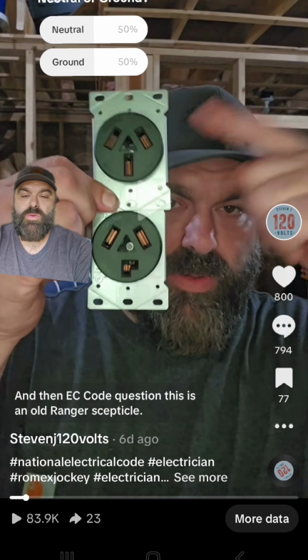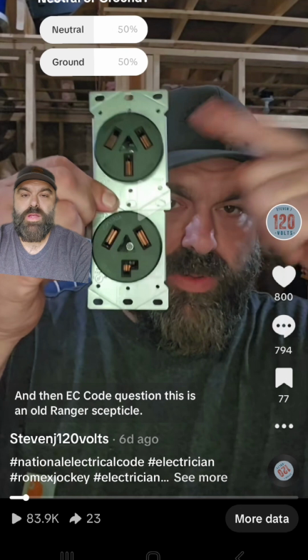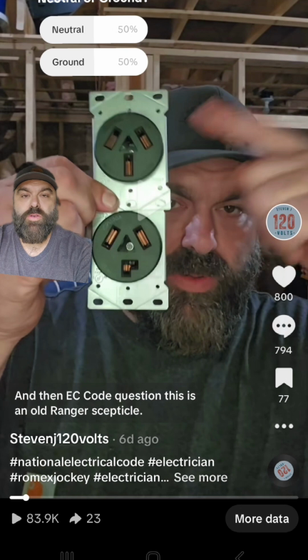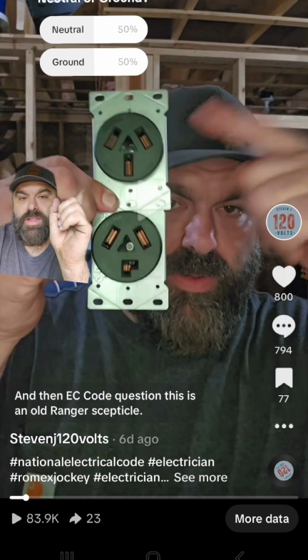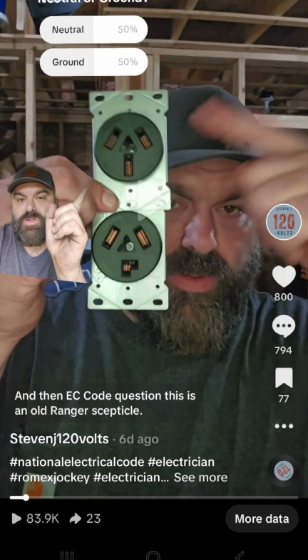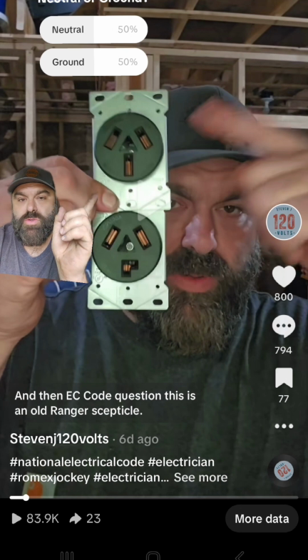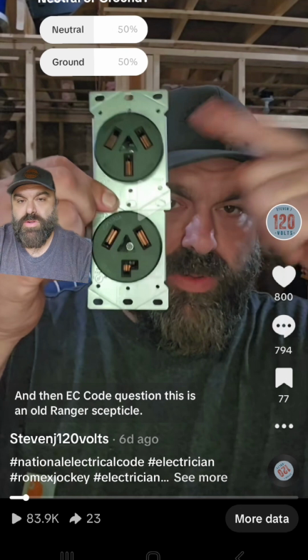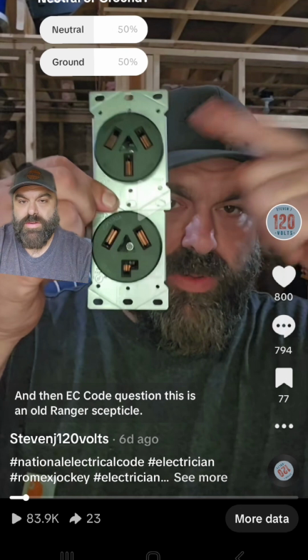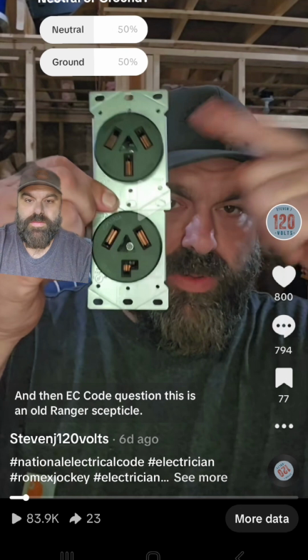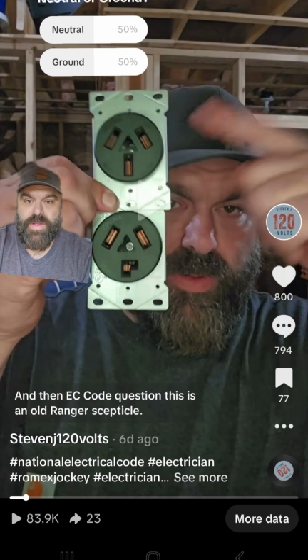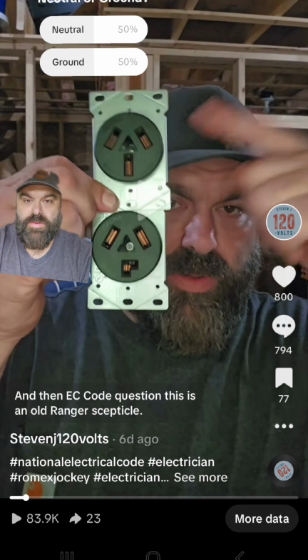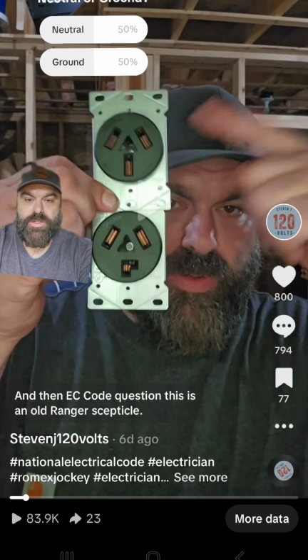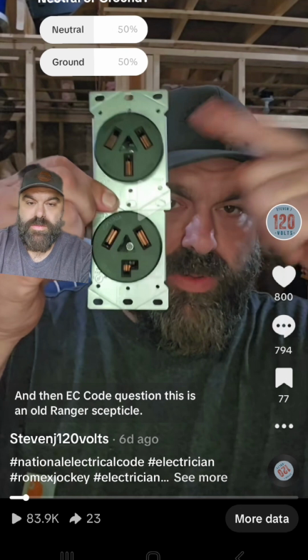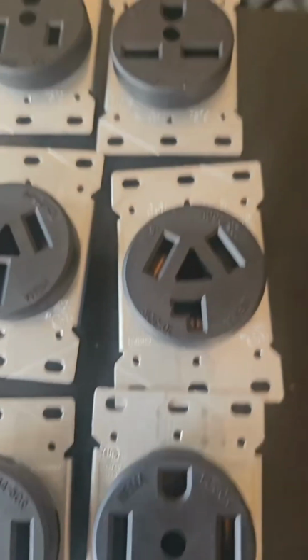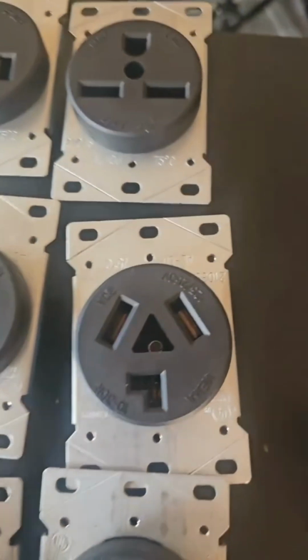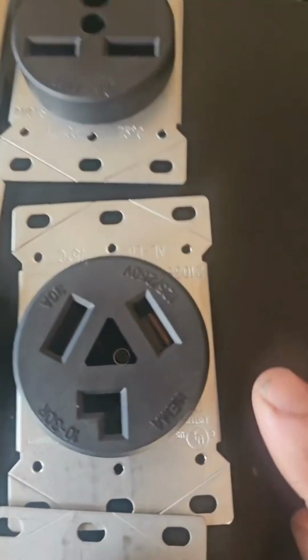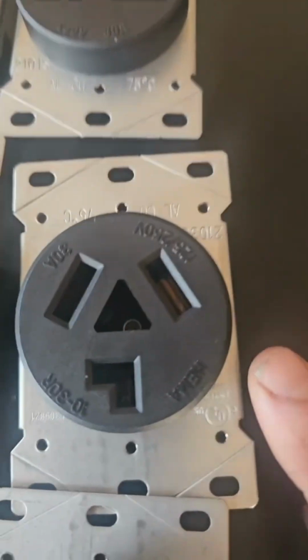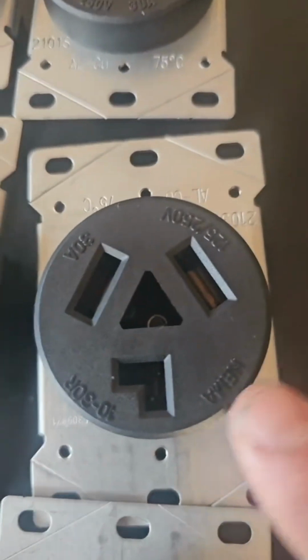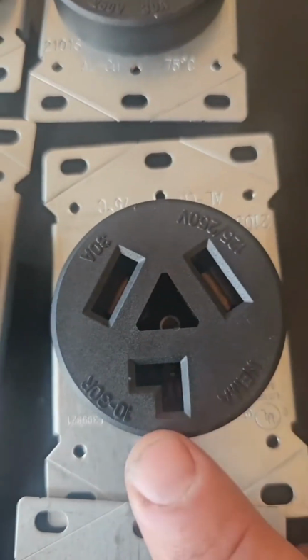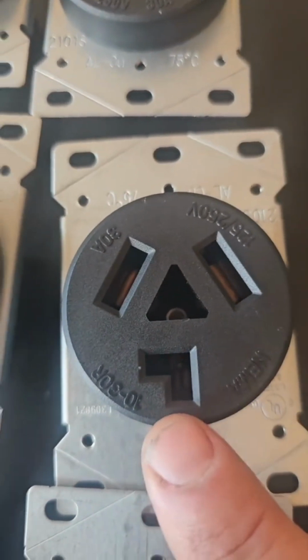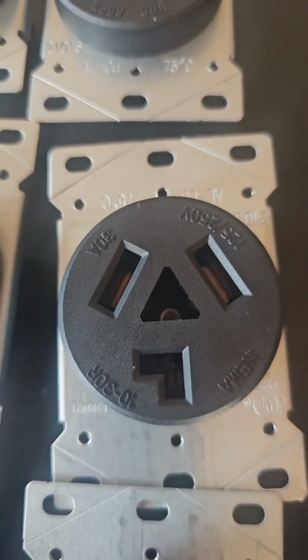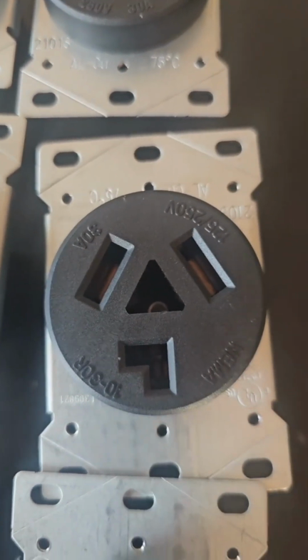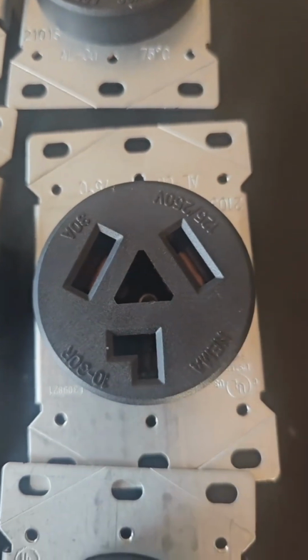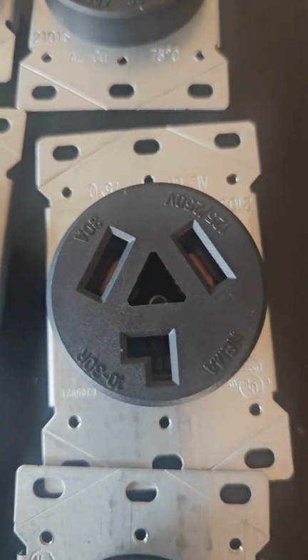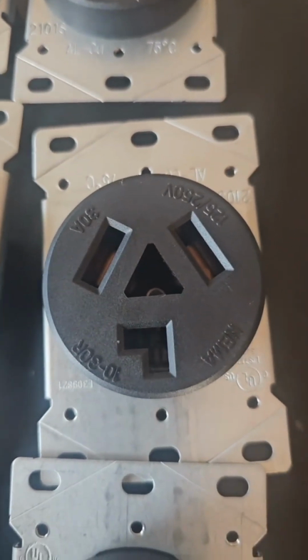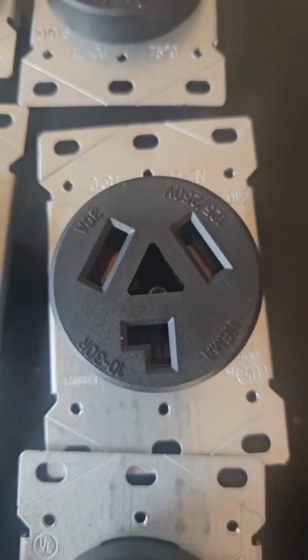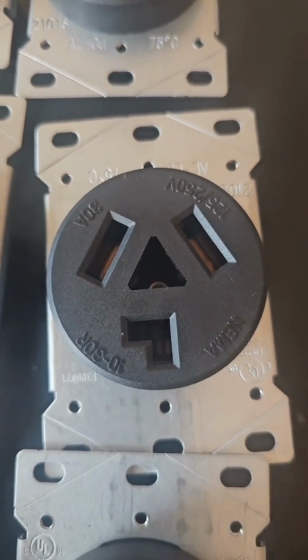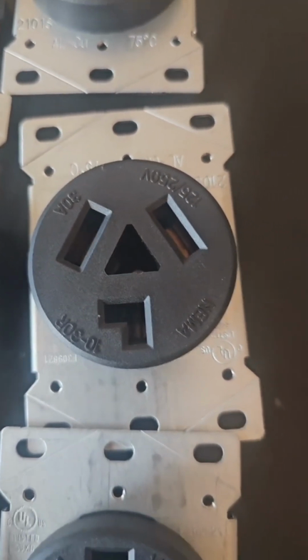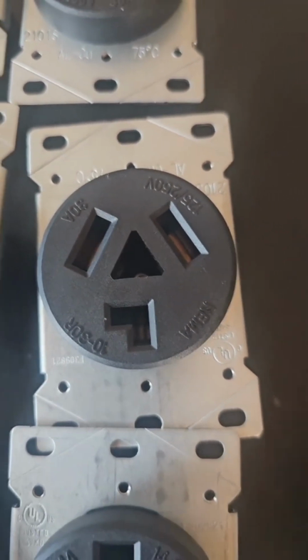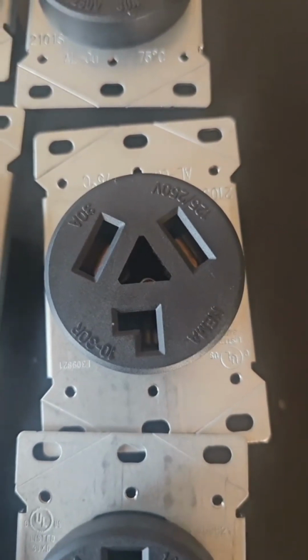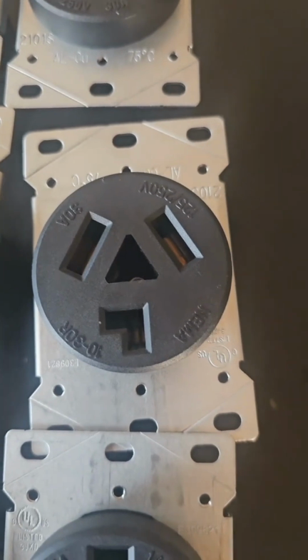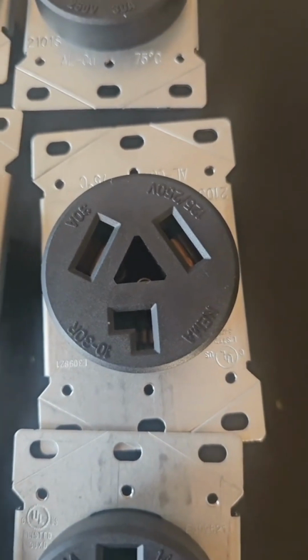Let me know if you think that's a neutral or ground. All right, here's the answer to my survey — it's a neutral. Without a doubt, I'm going to prove it here. There are tons of receipts in this video.